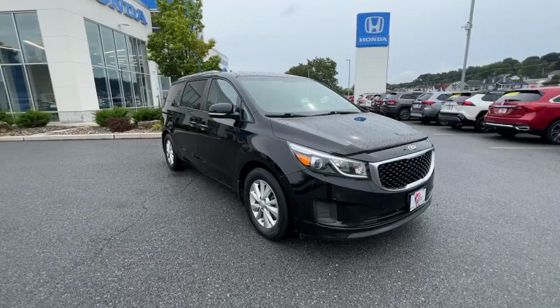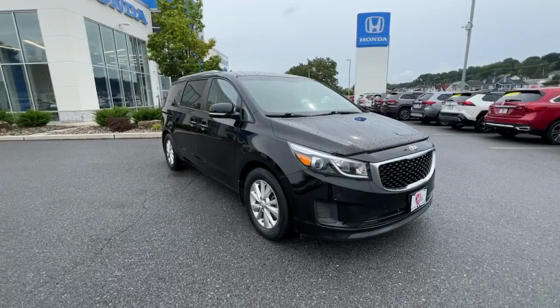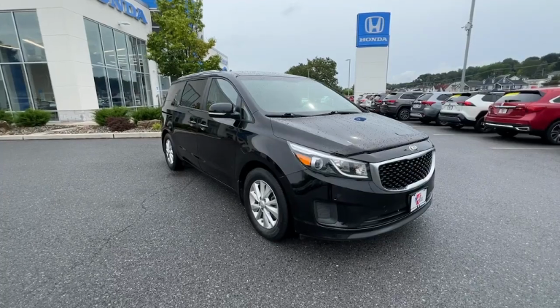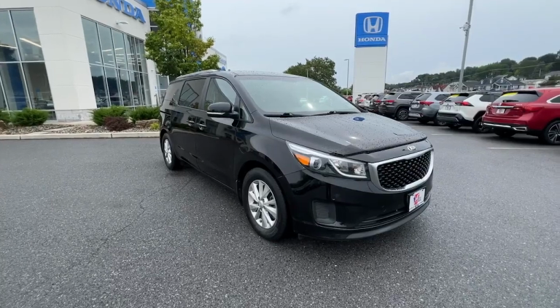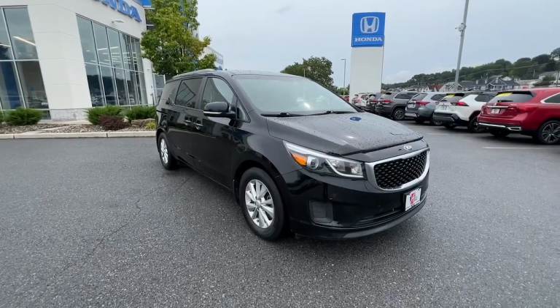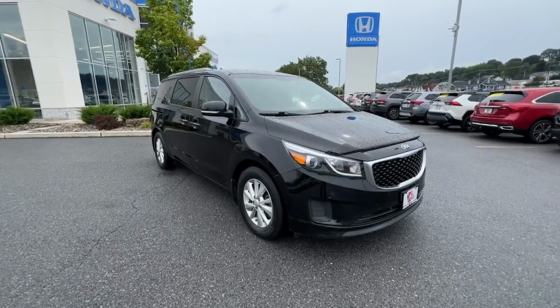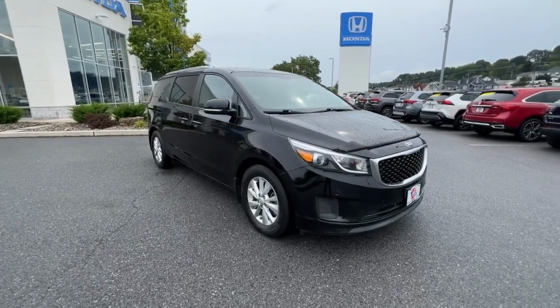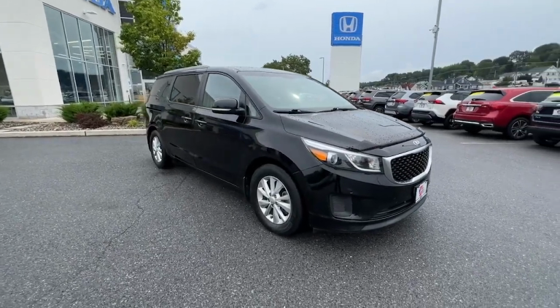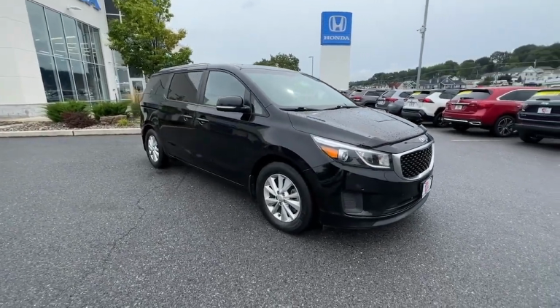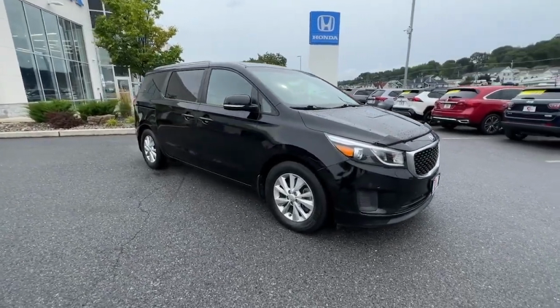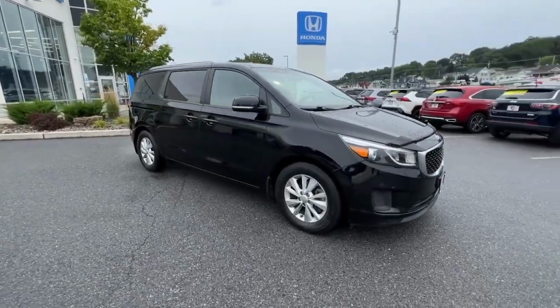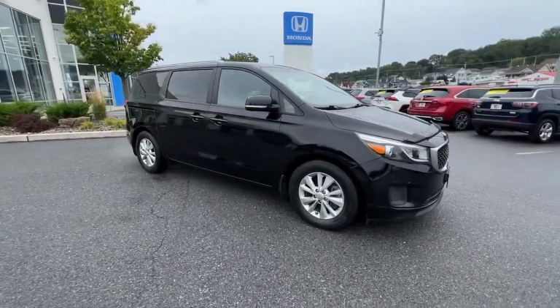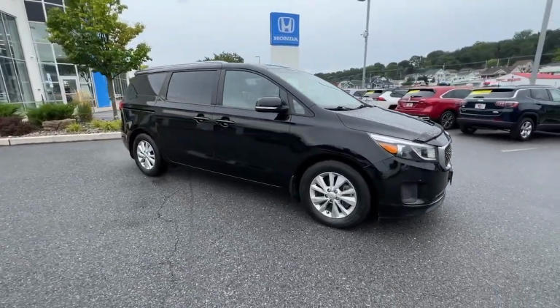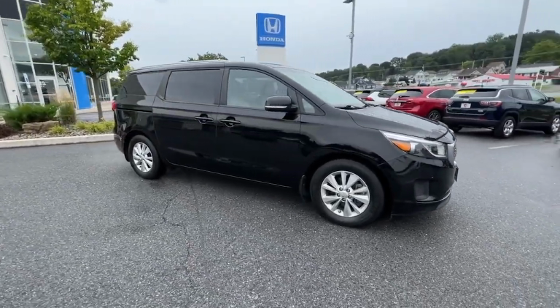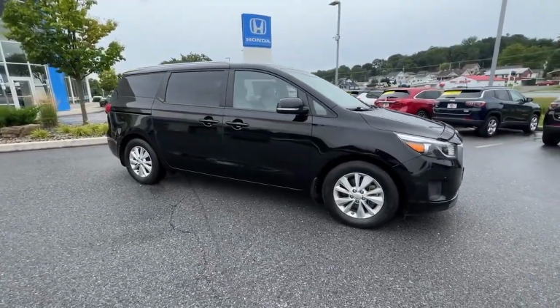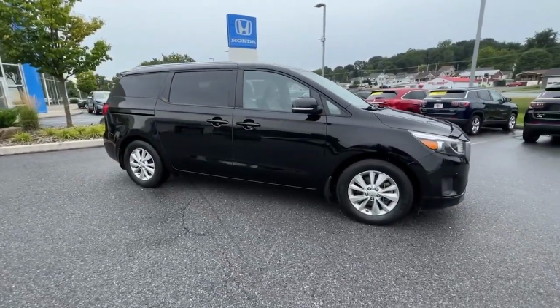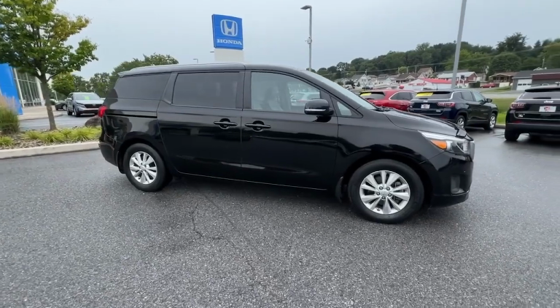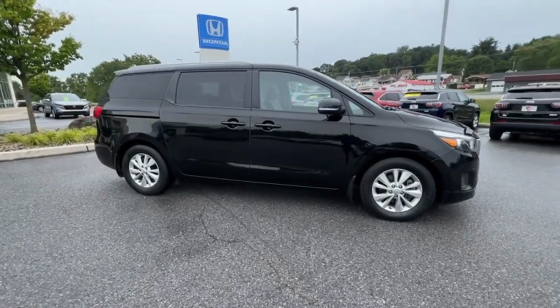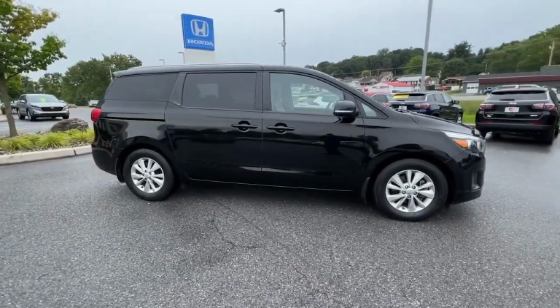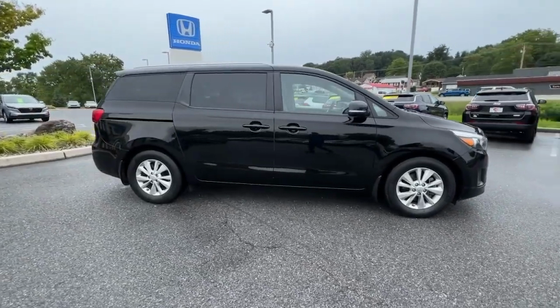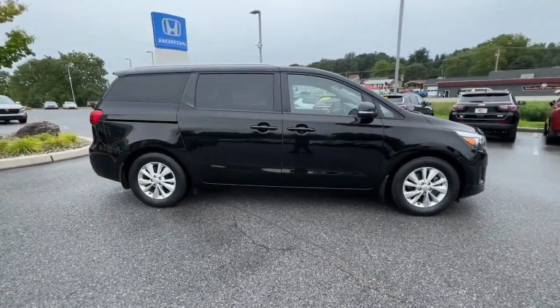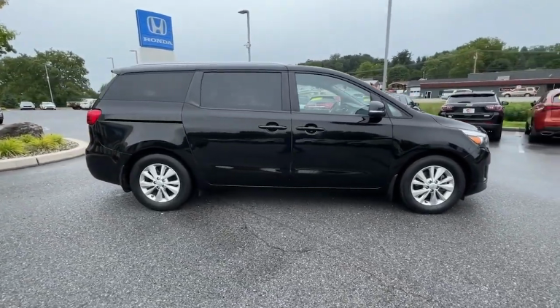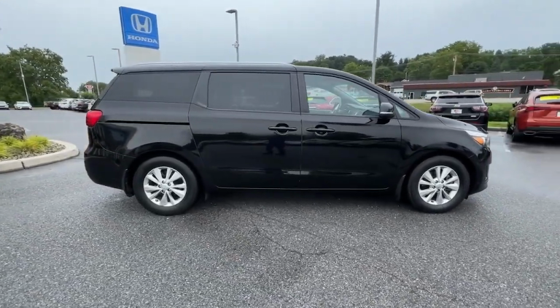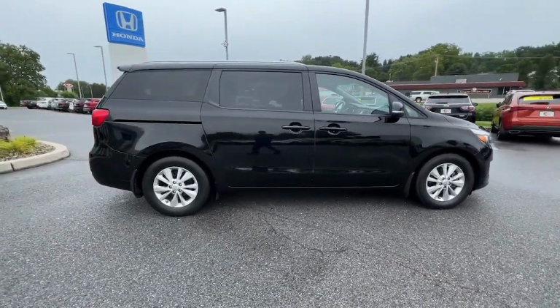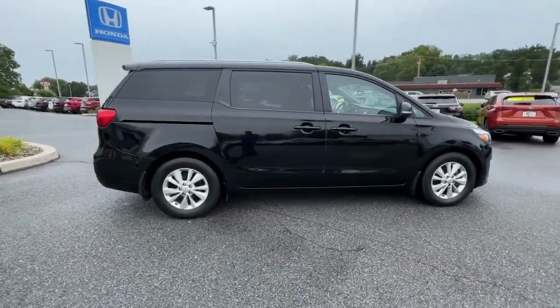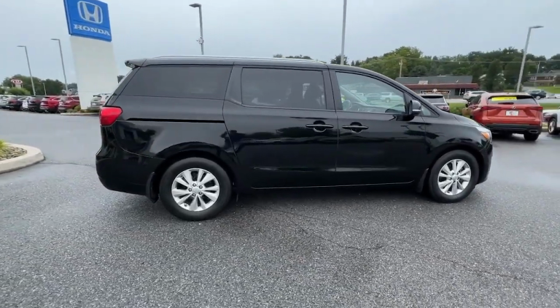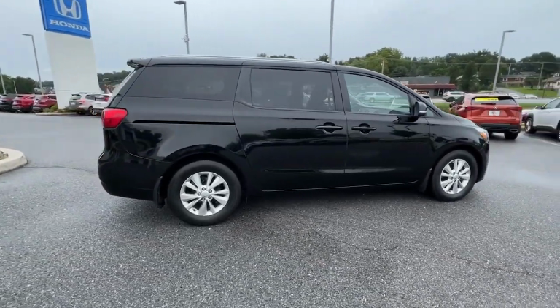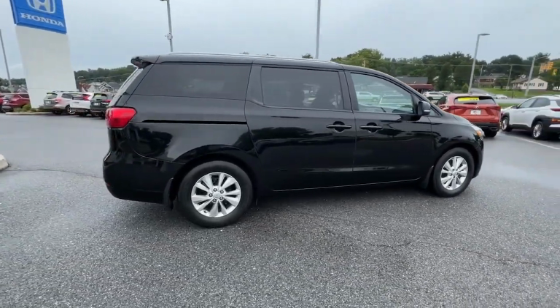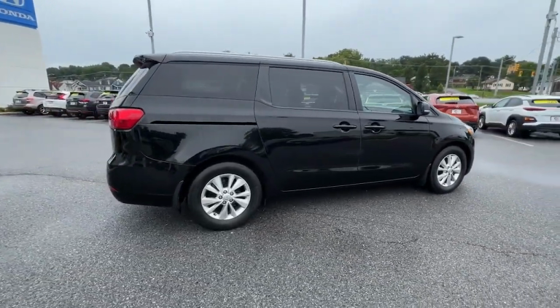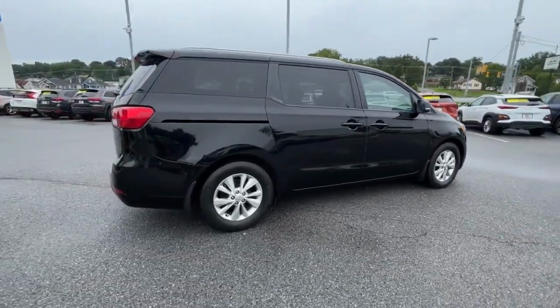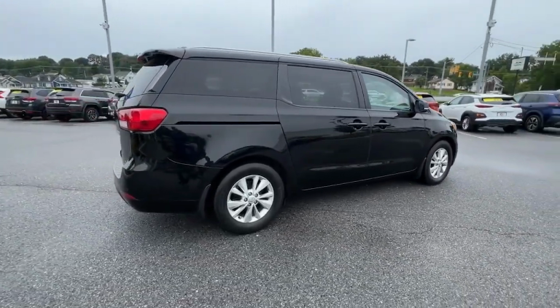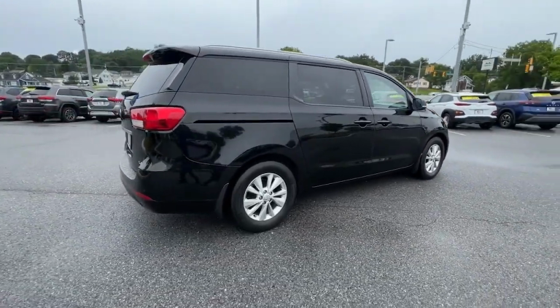Go home happy with the 2016 Kia Sedona. With less than 70,000 miles on the odometer, this vehicle provides excellent value.